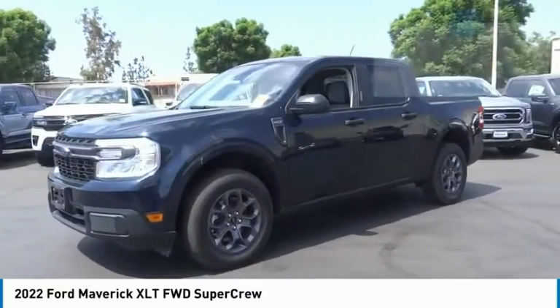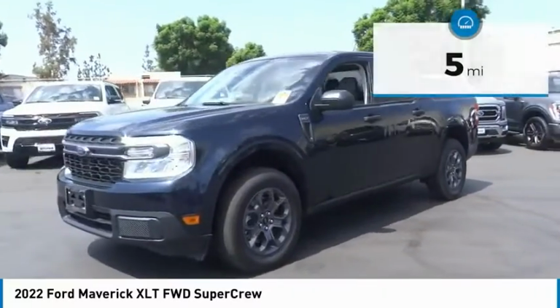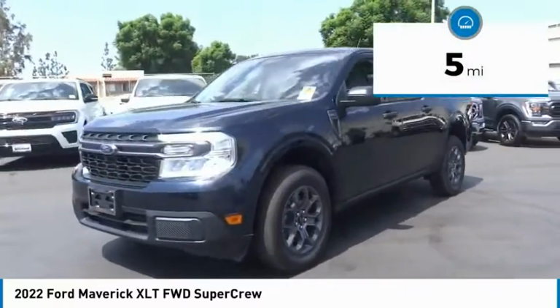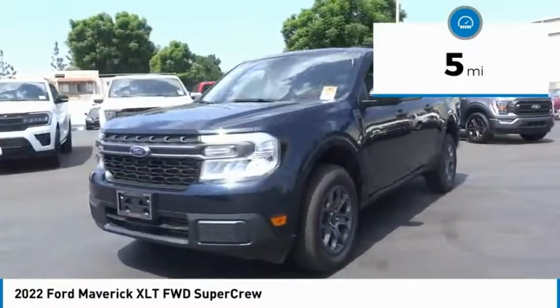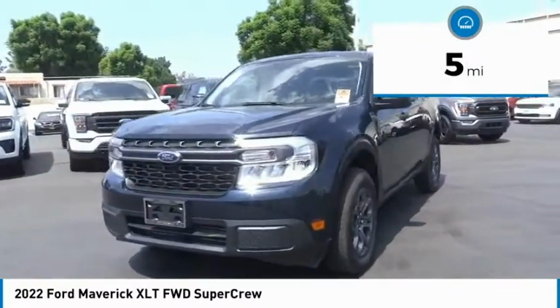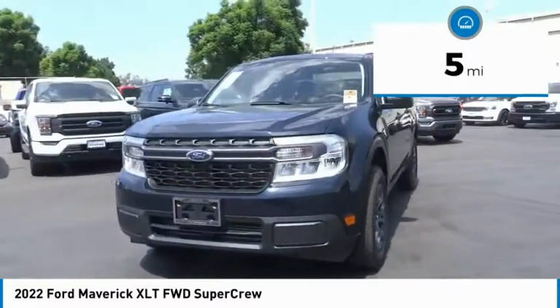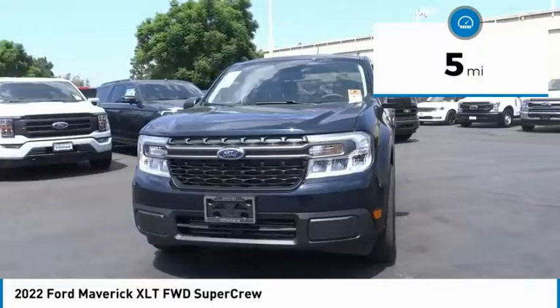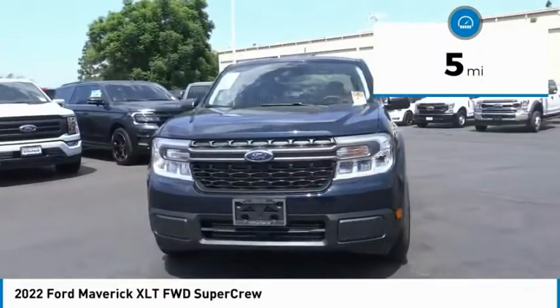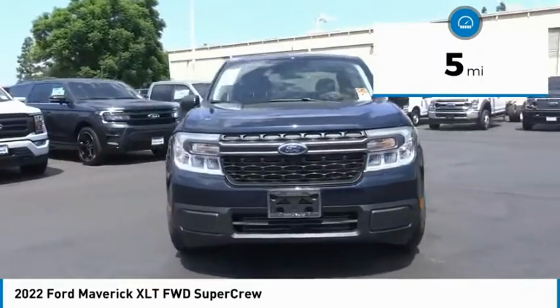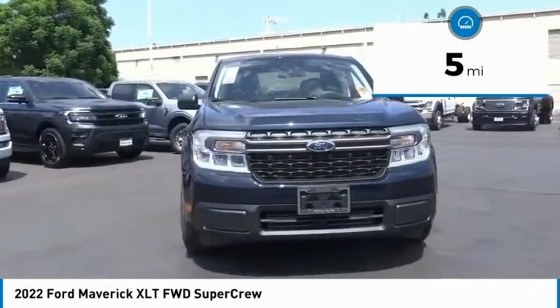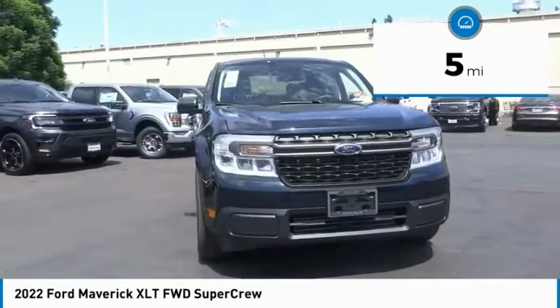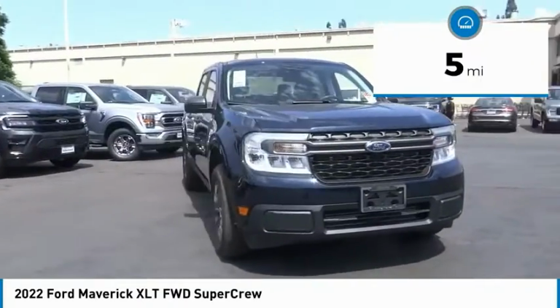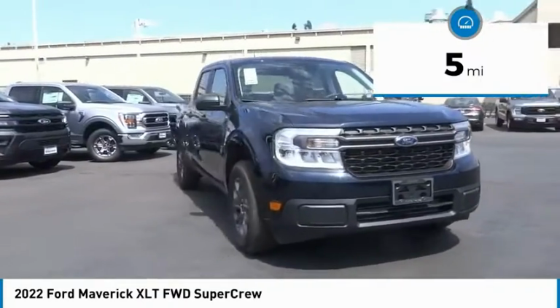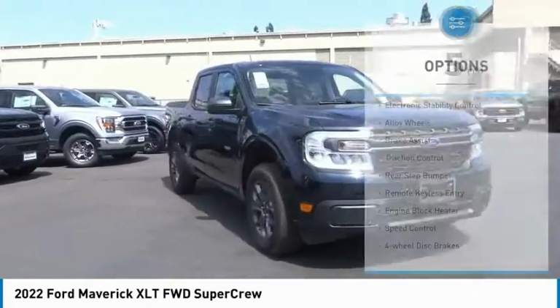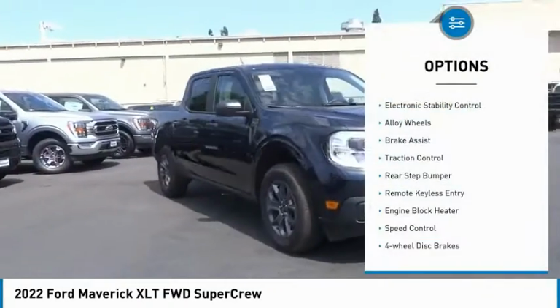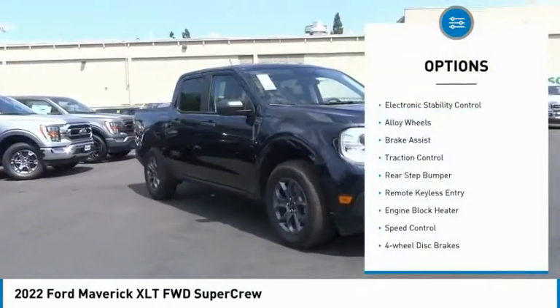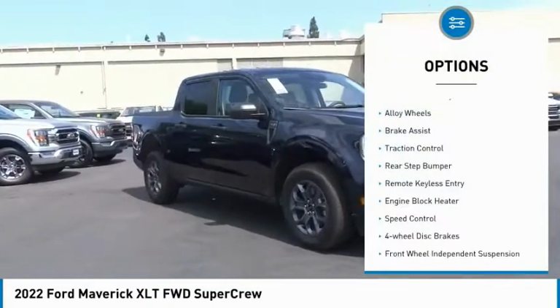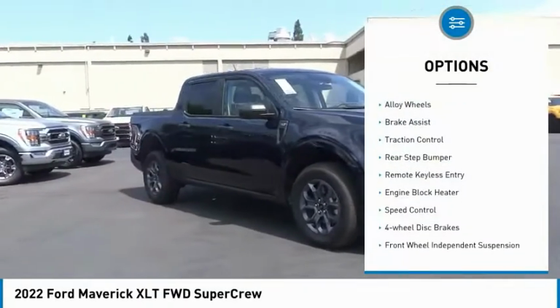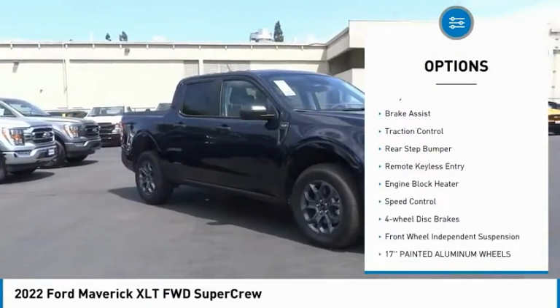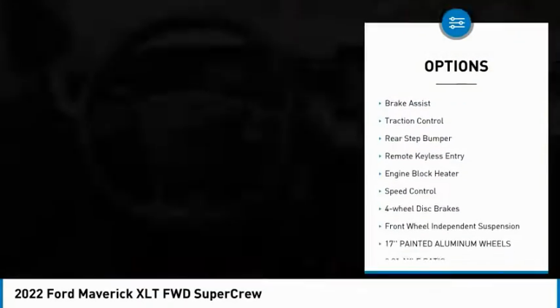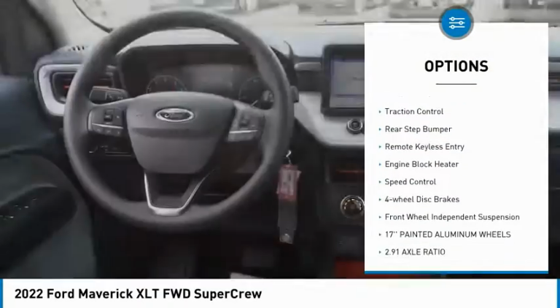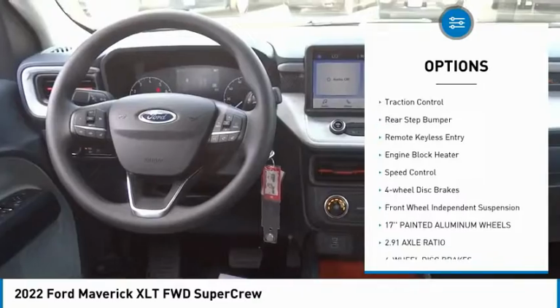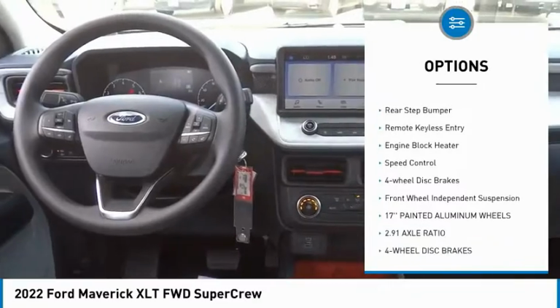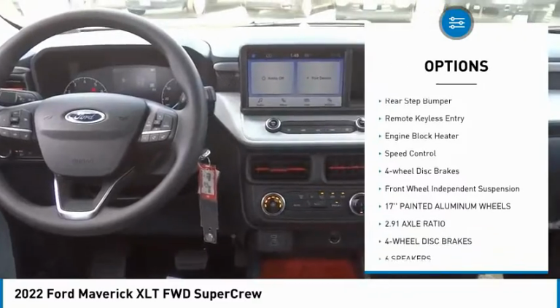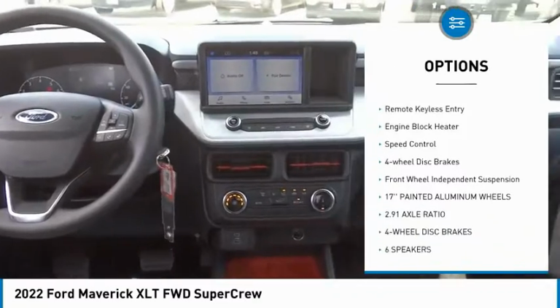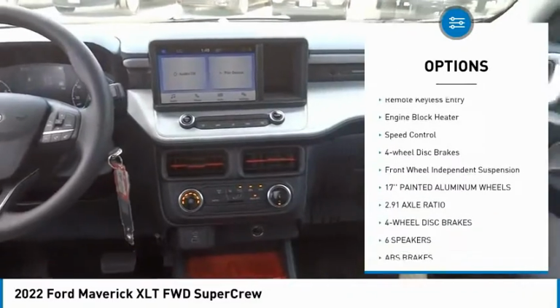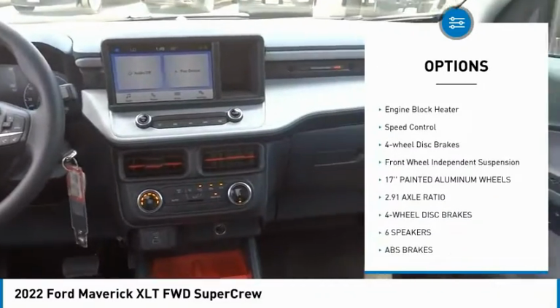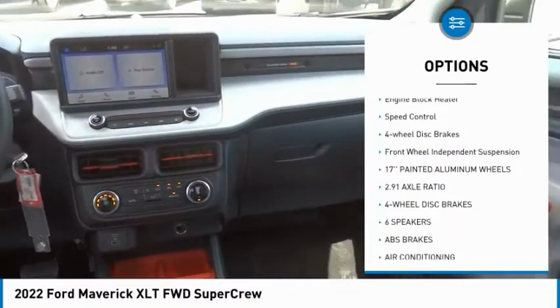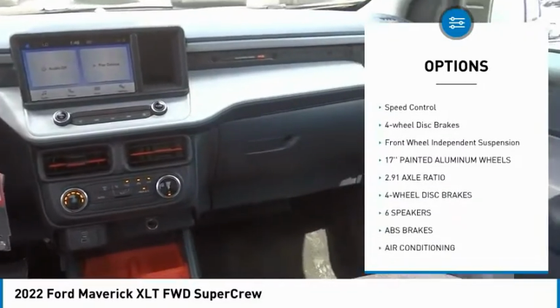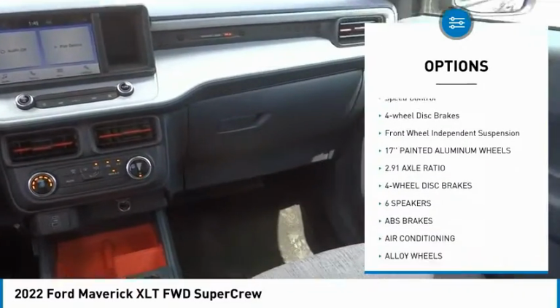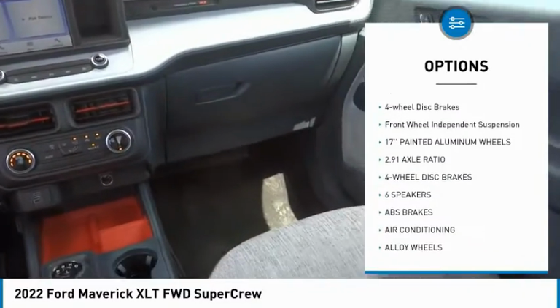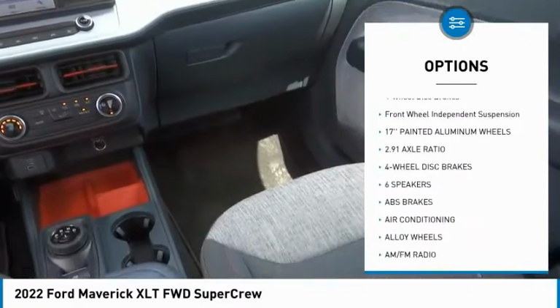This vehicle has less than 100 miles. Here are some of this vehicle's great options: electronic stability control, alloy wheels, brake assist, traction control, rear step bumper.